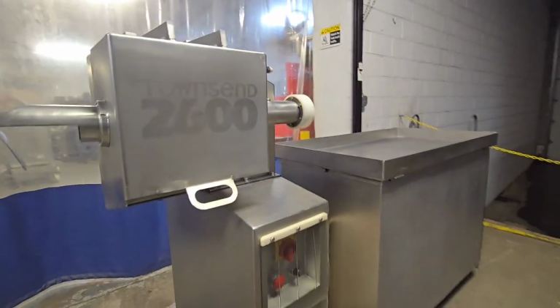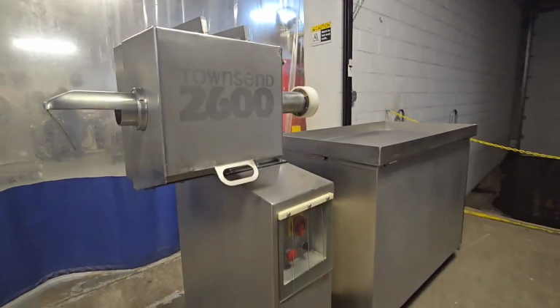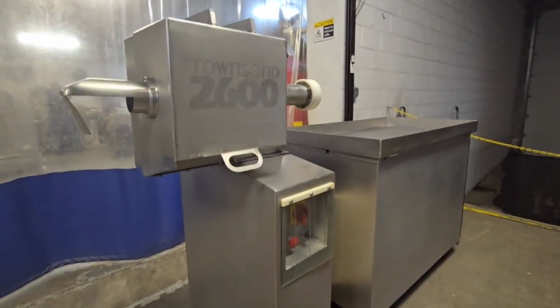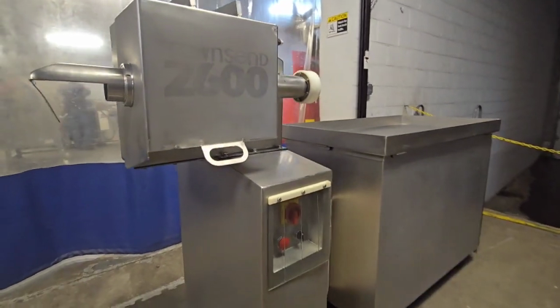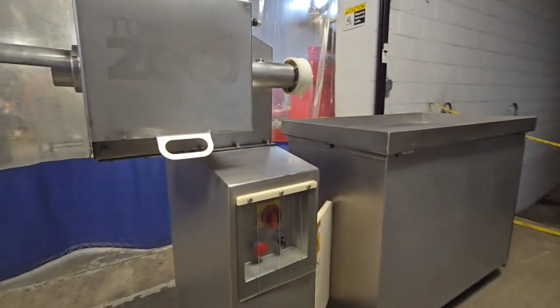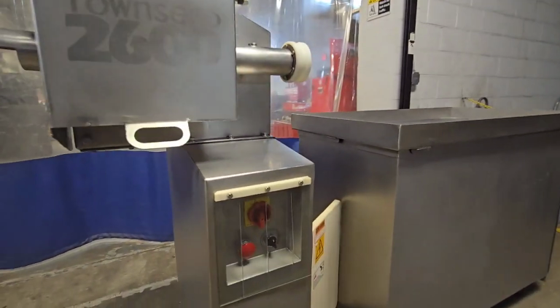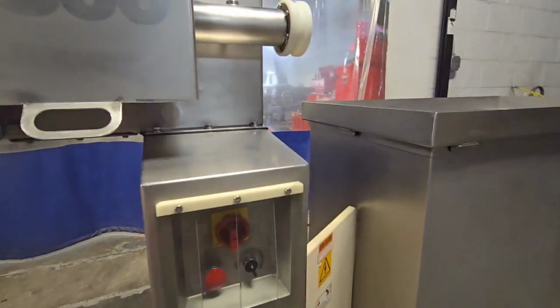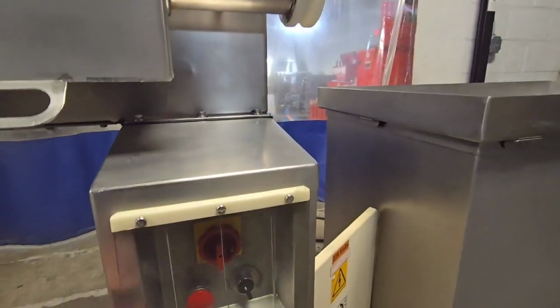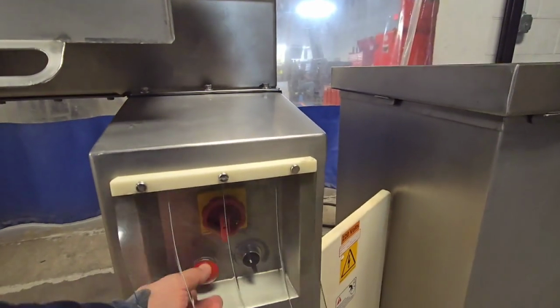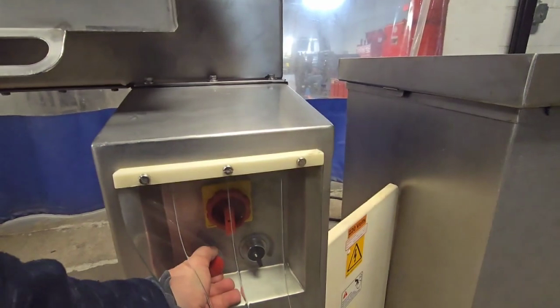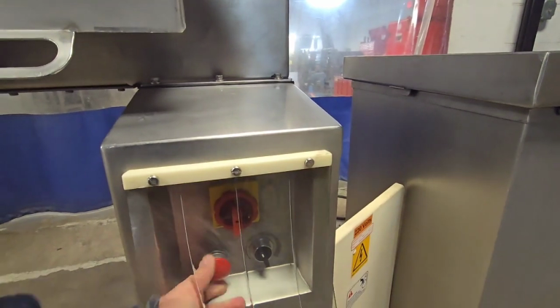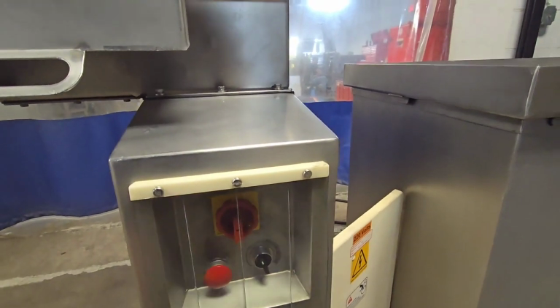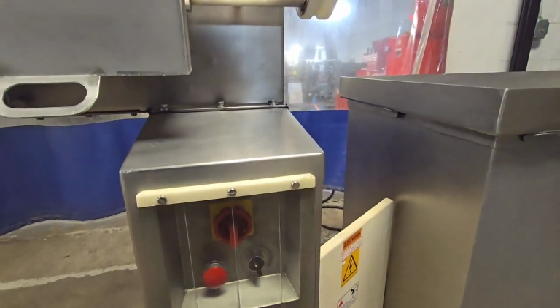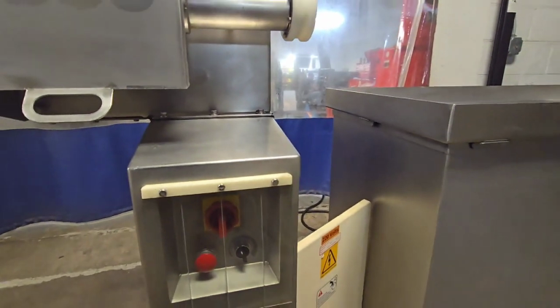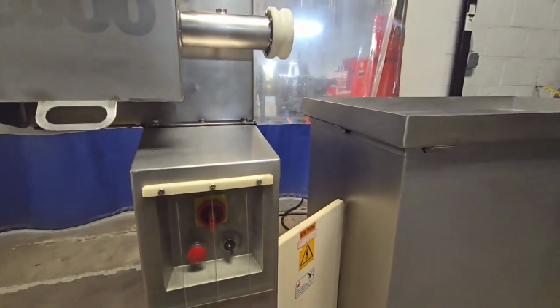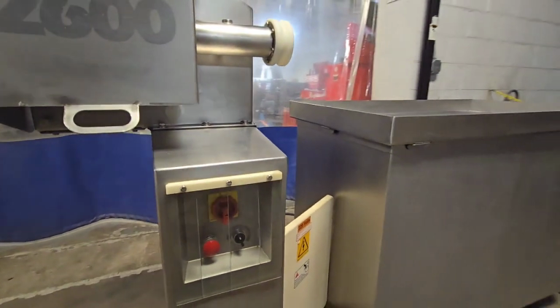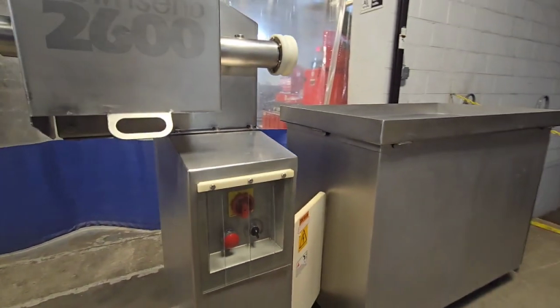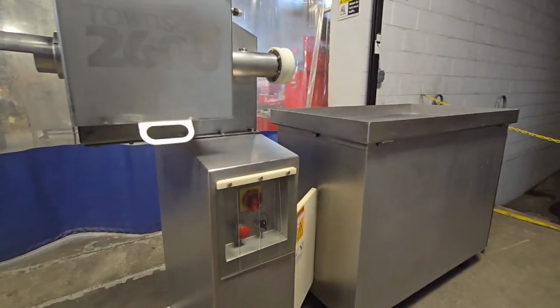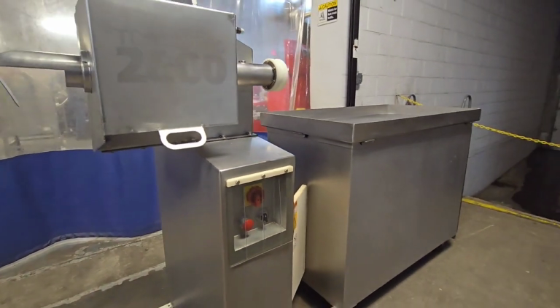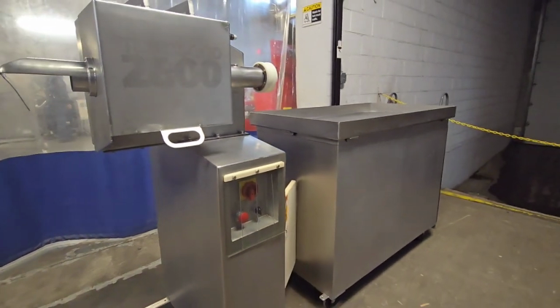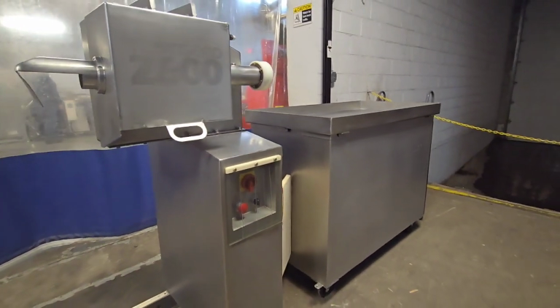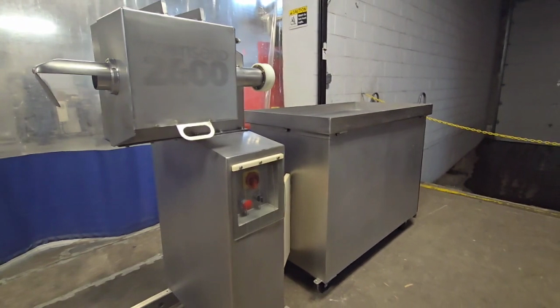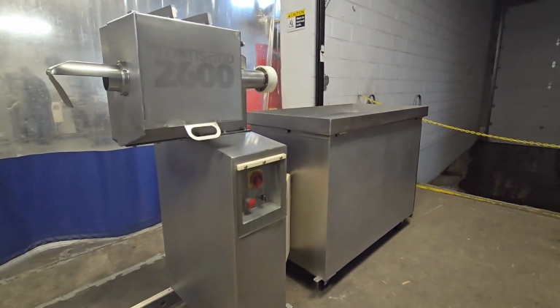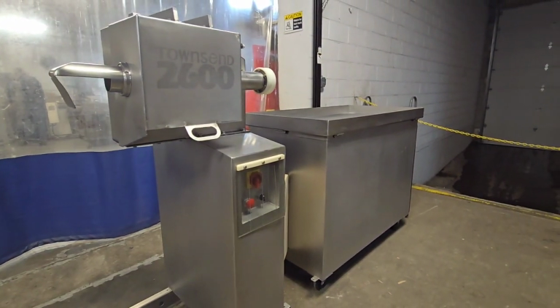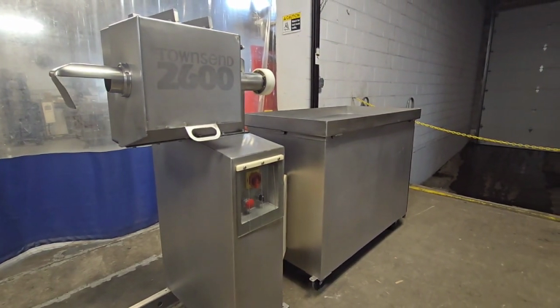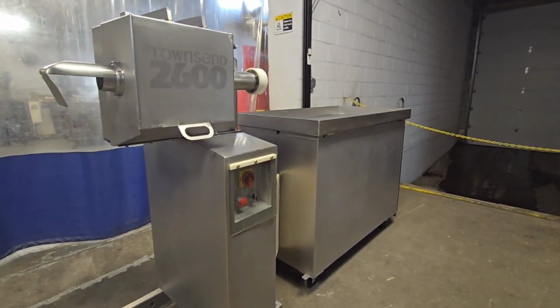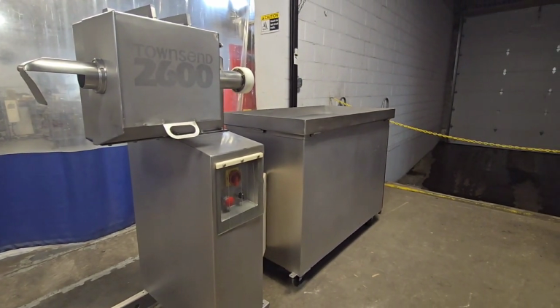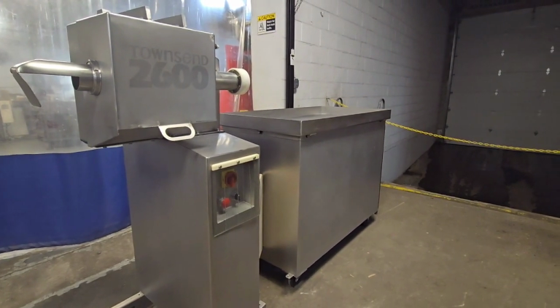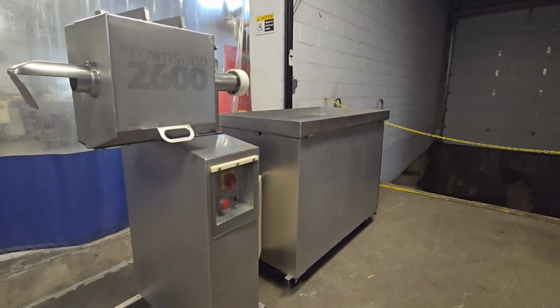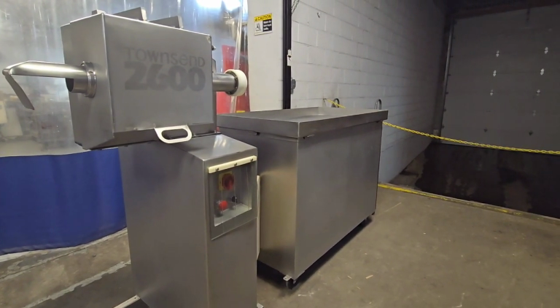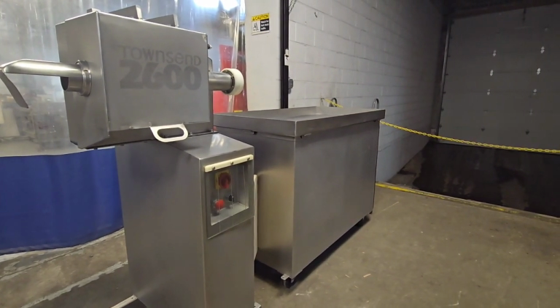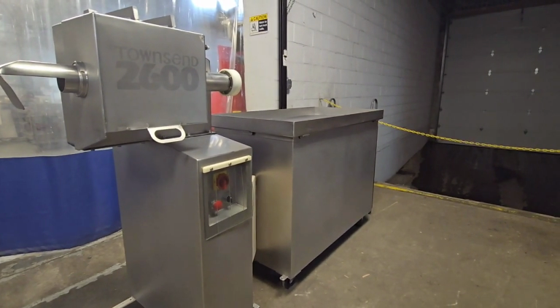We'll go ahead and start the machine. Starting the machine, we'll get both the vacuum pump and the peeler head running.